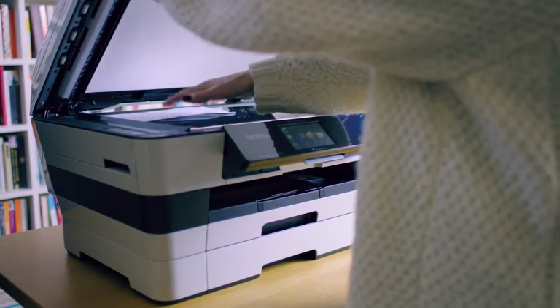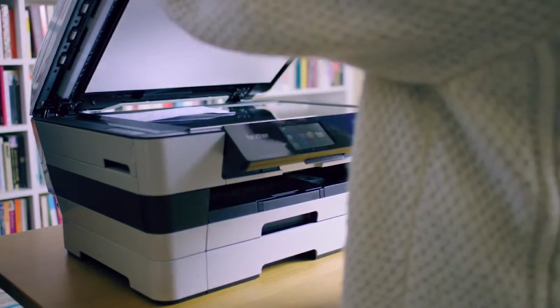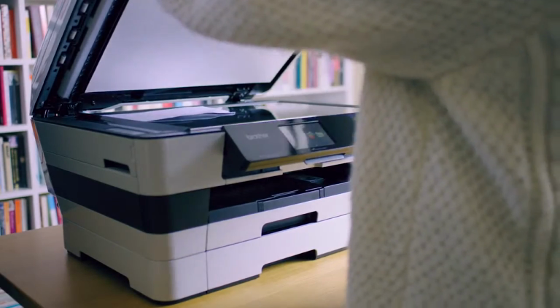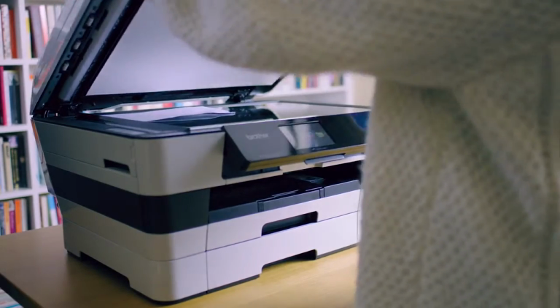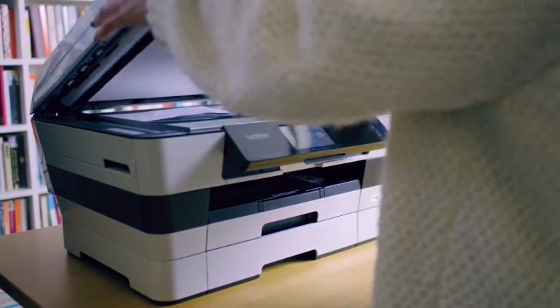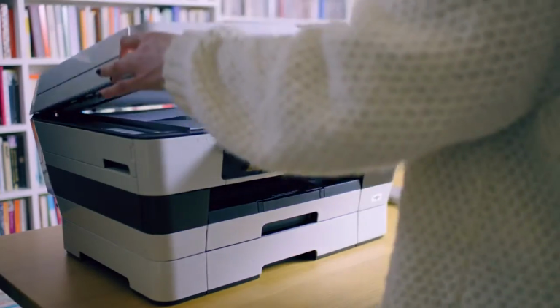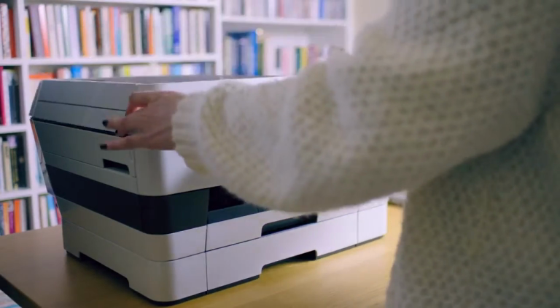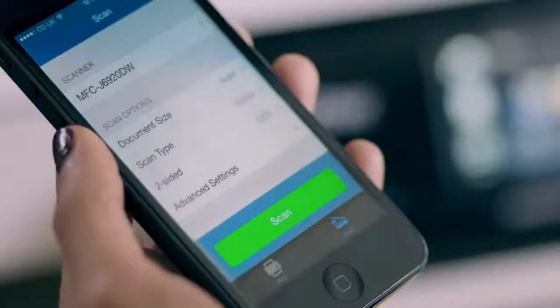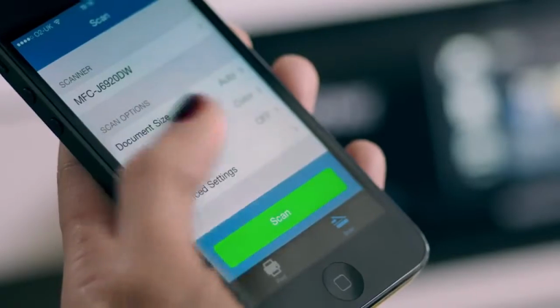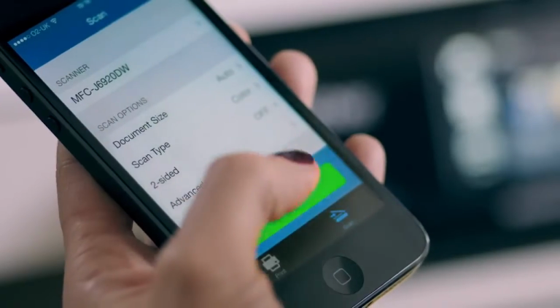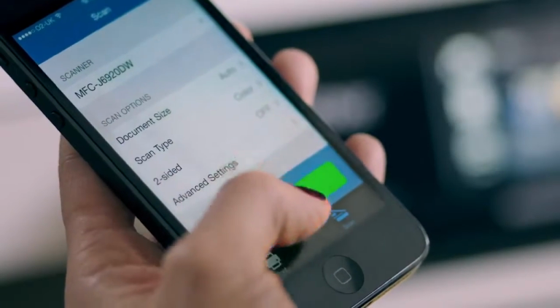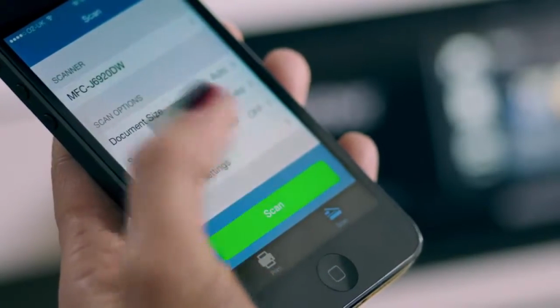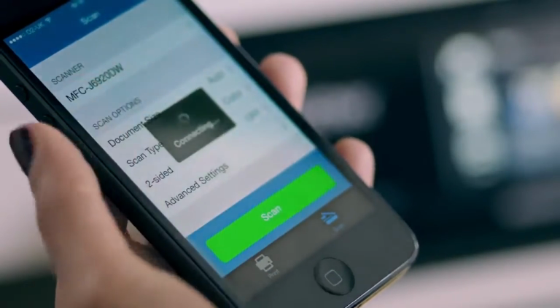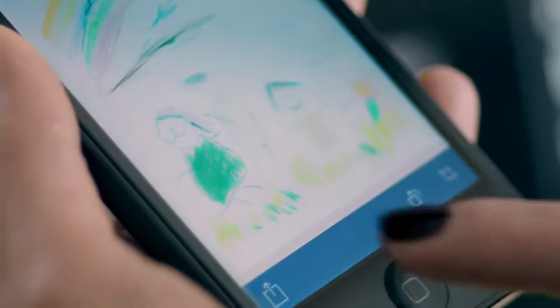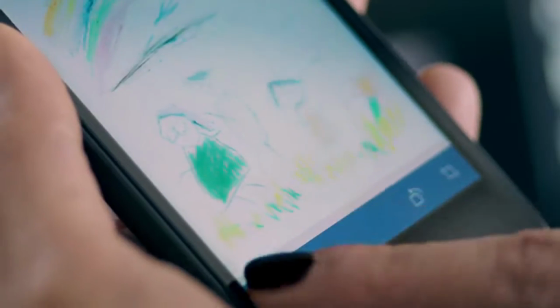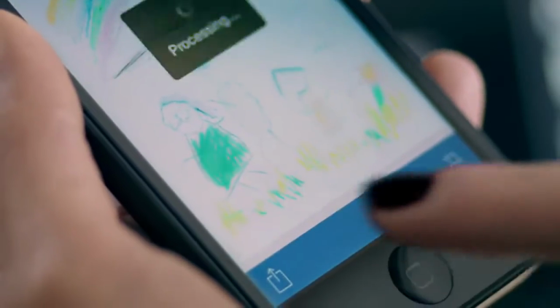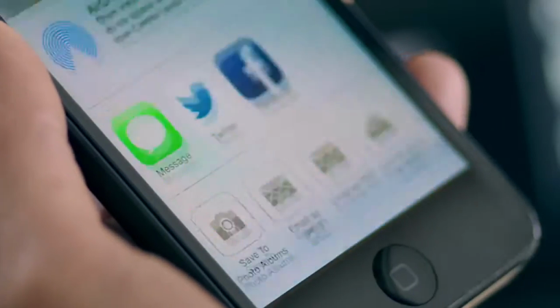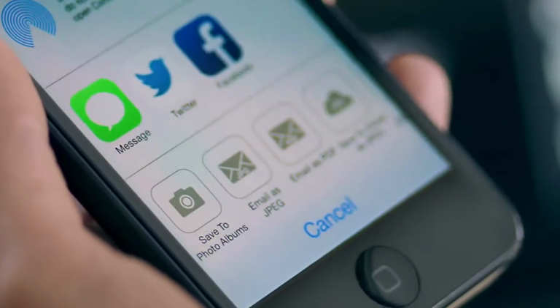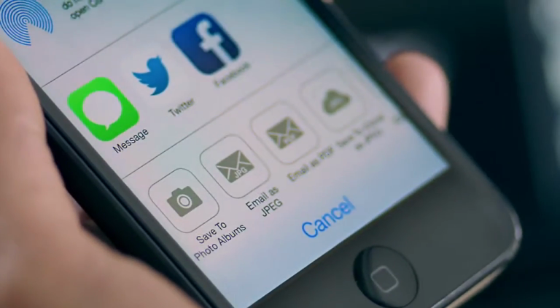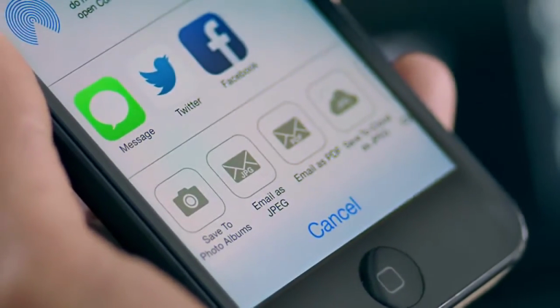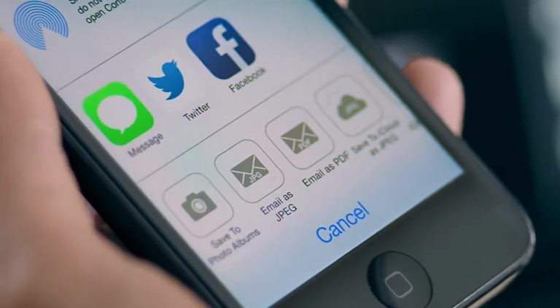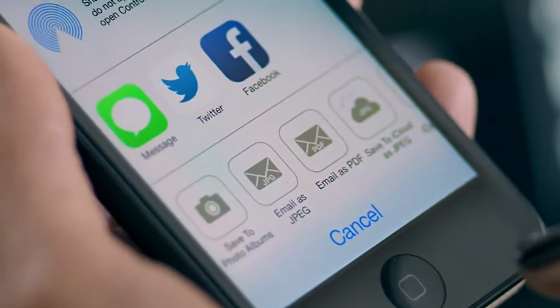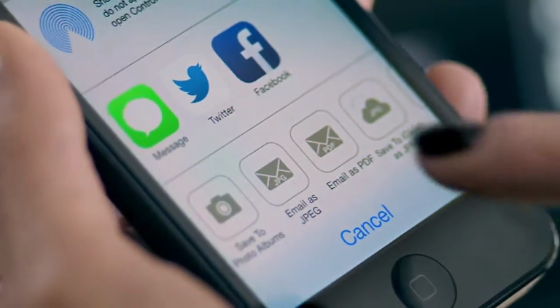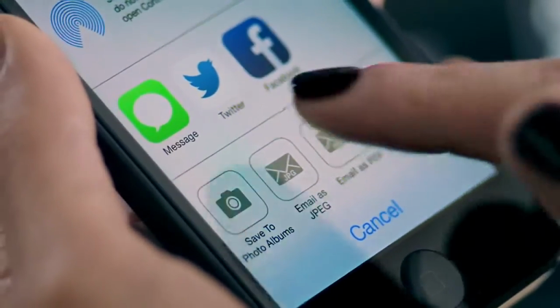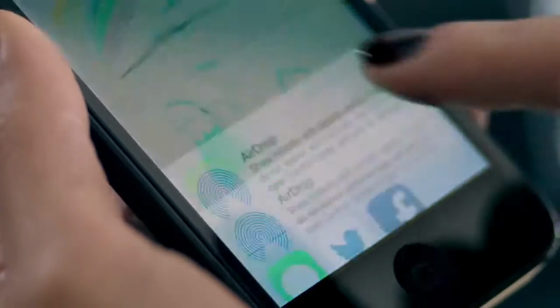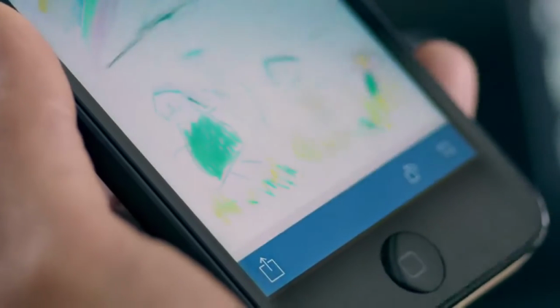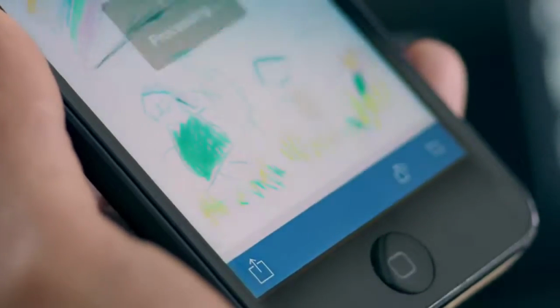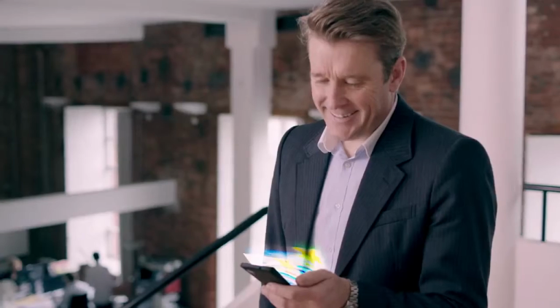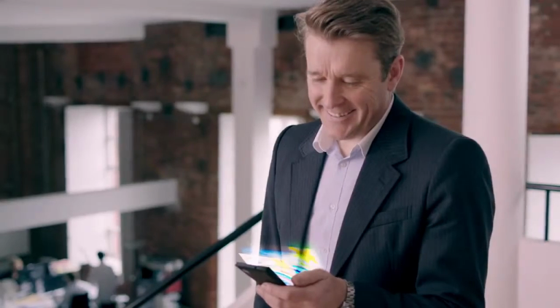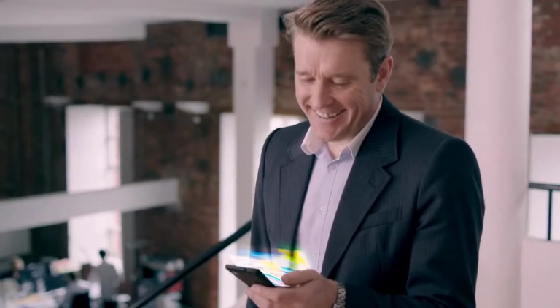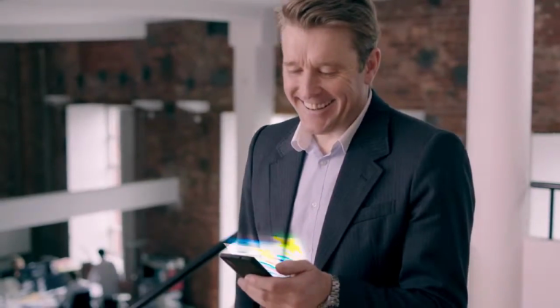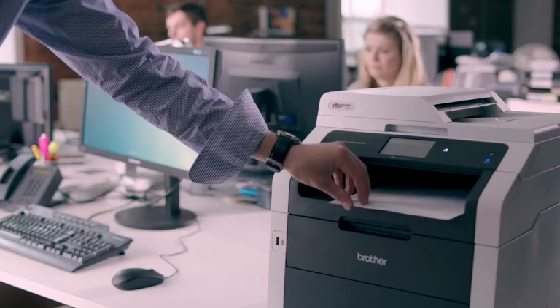Our intuitive iPrint and Scanner lets you share important information quickly through your smartphone or tablet with work colleagues, friends and family.